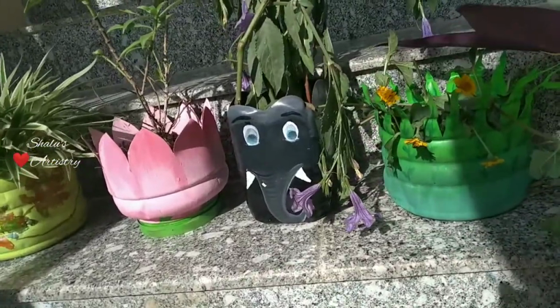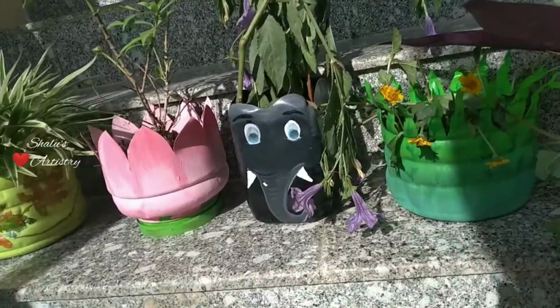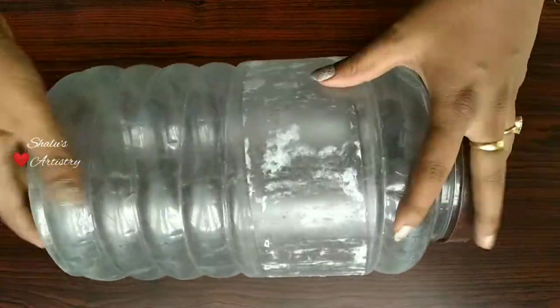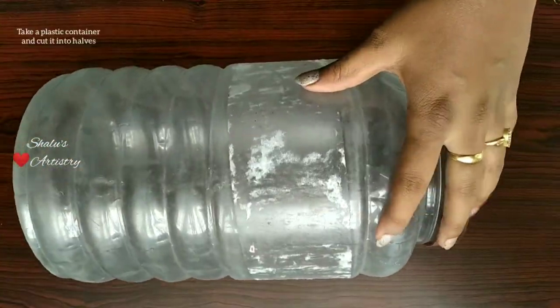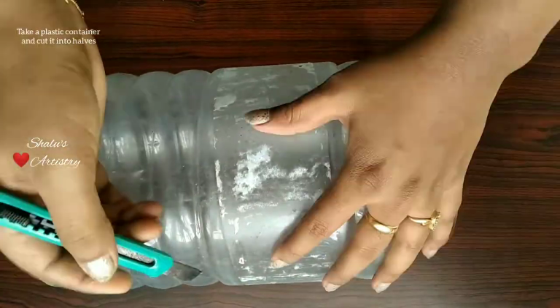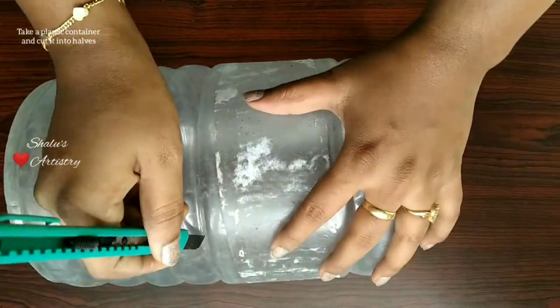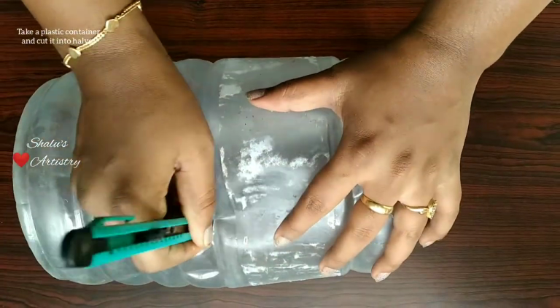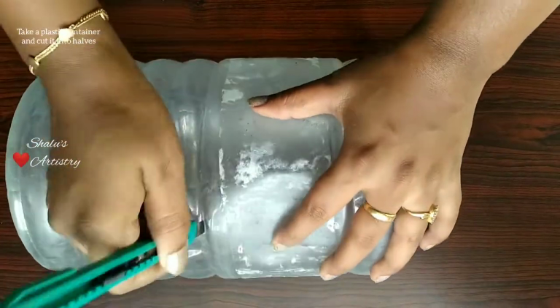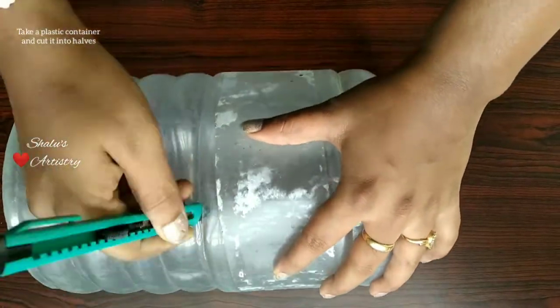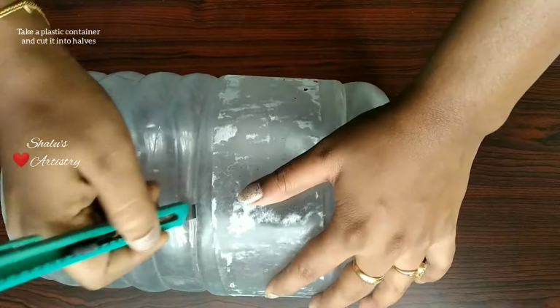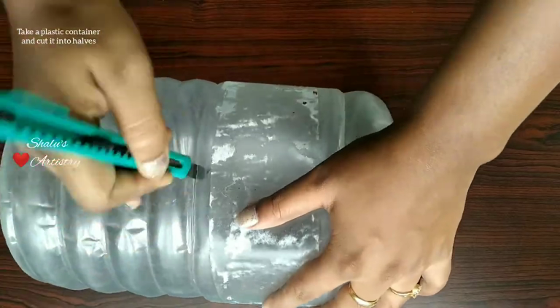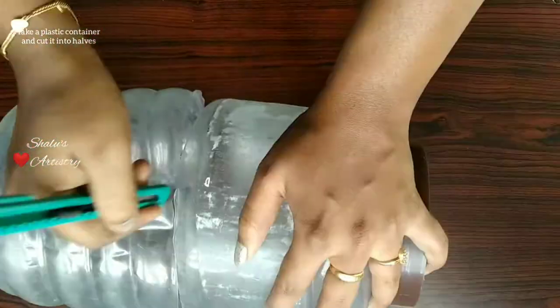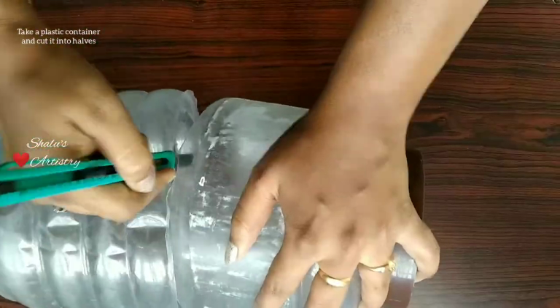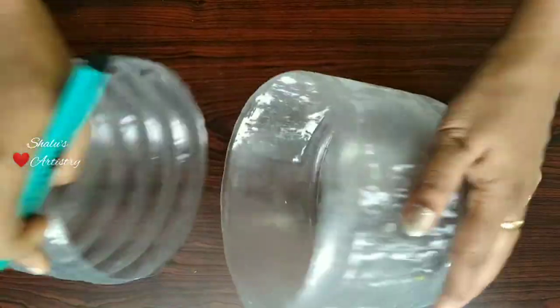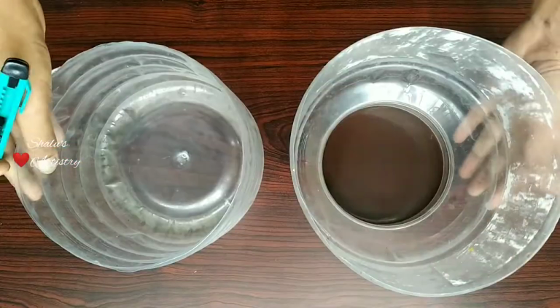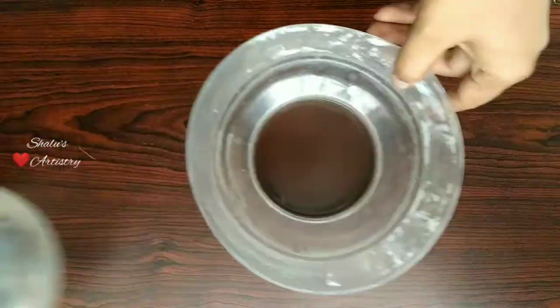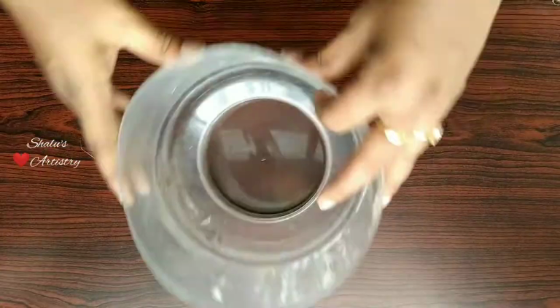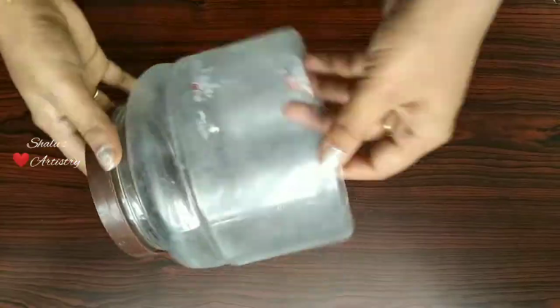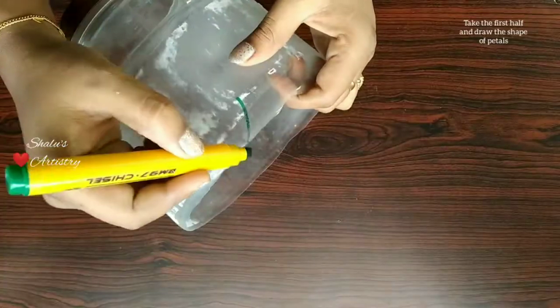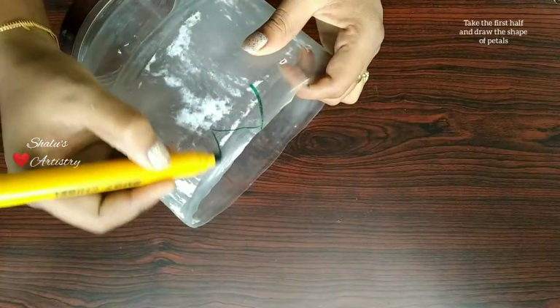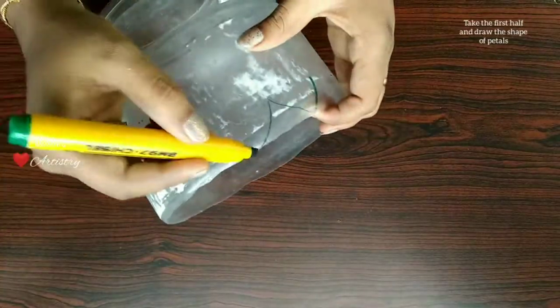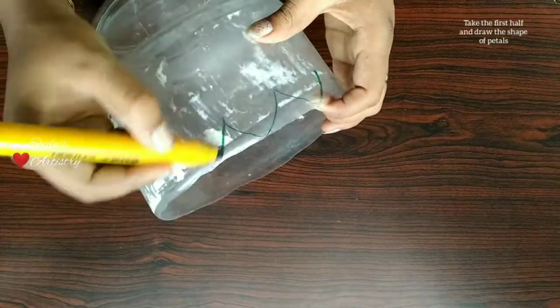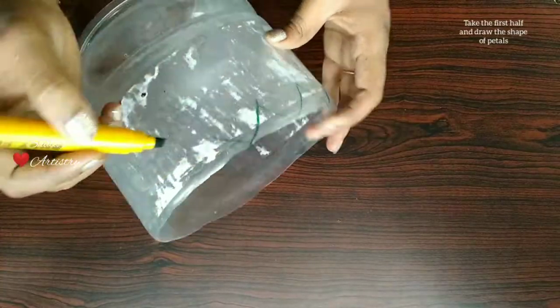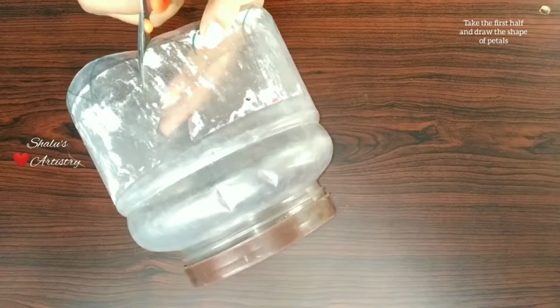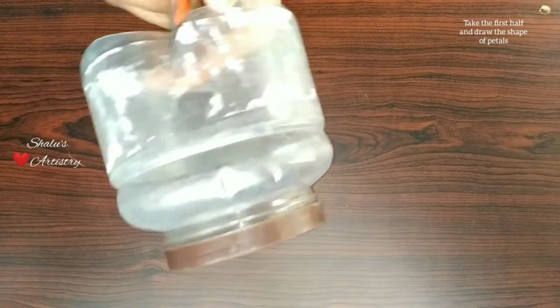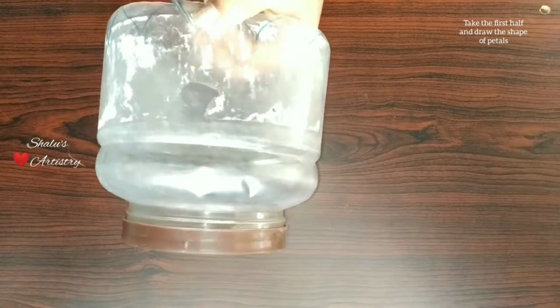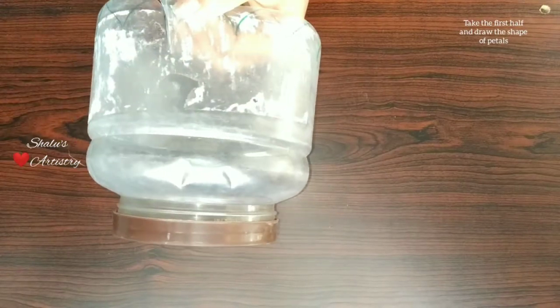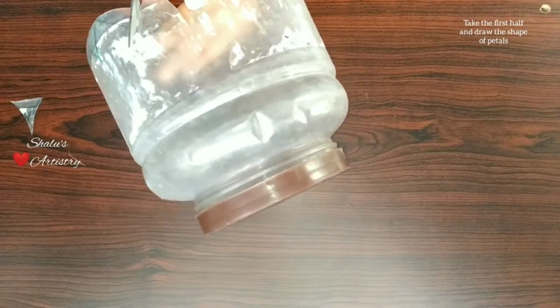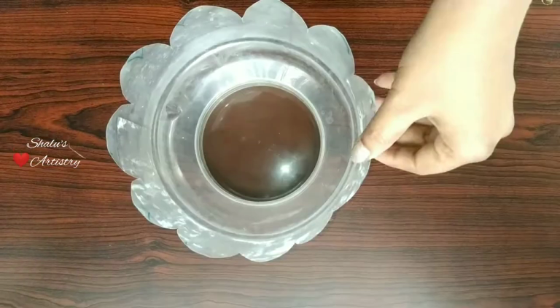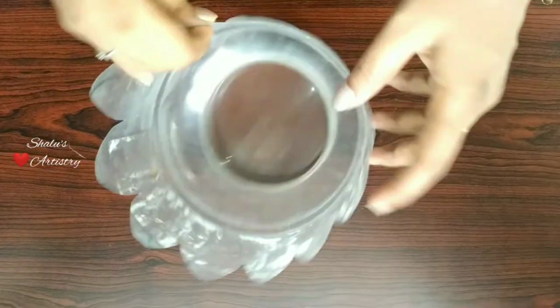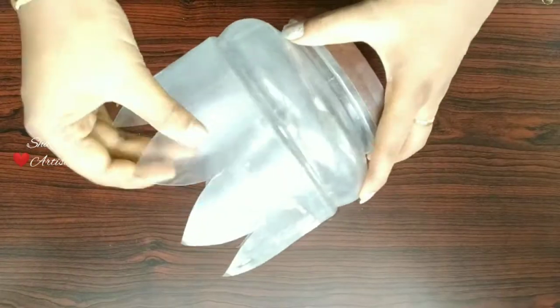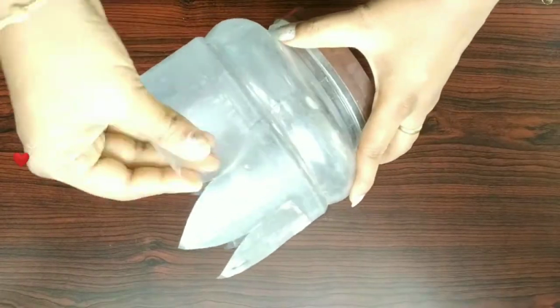Take a plastic container and cut it into halves. We can make two planters using these halves. Let's start making the first planter using this half. Draw the shape of petals and cut it out, then bend the petals towards outside.